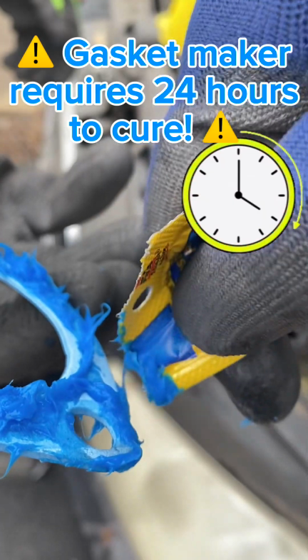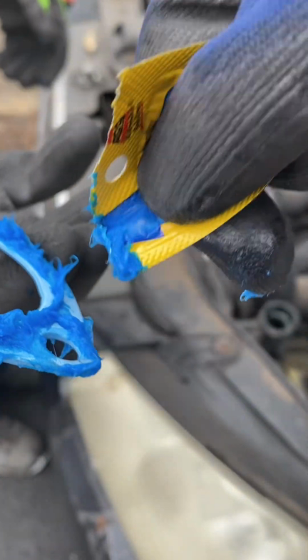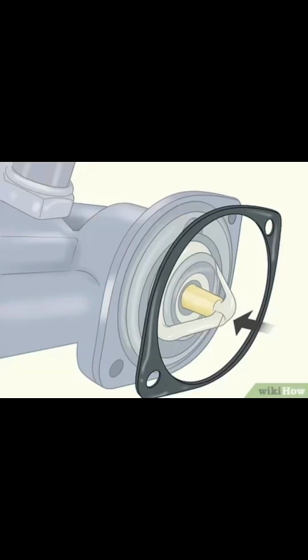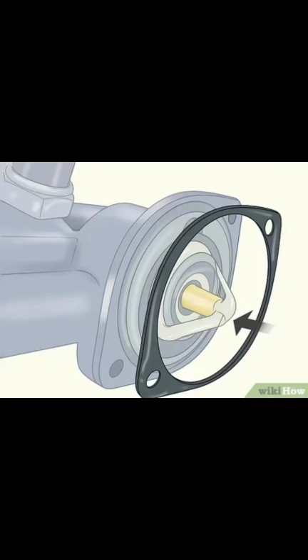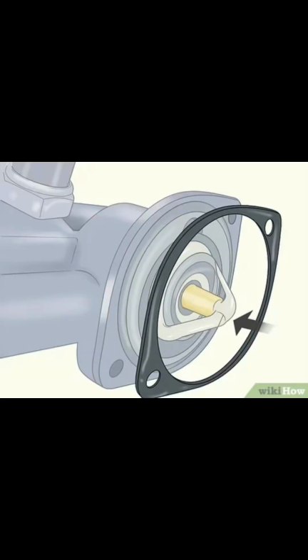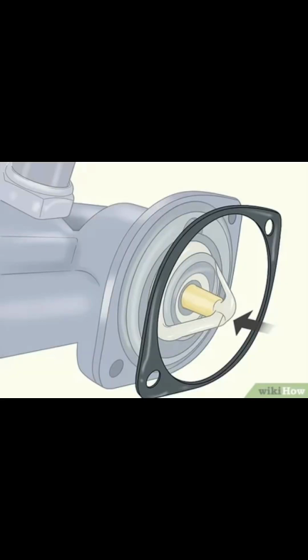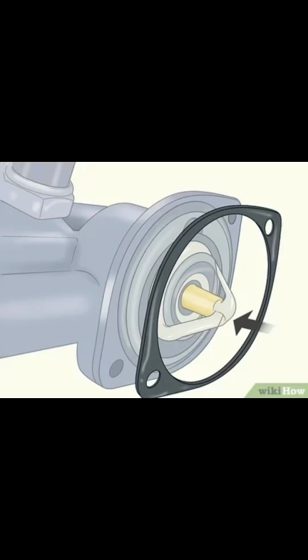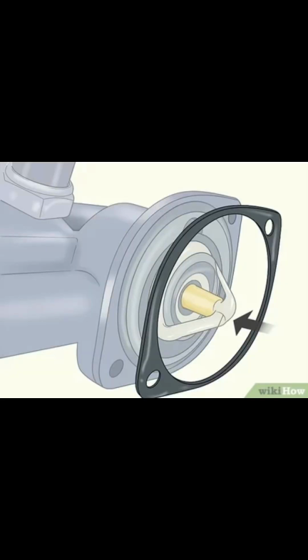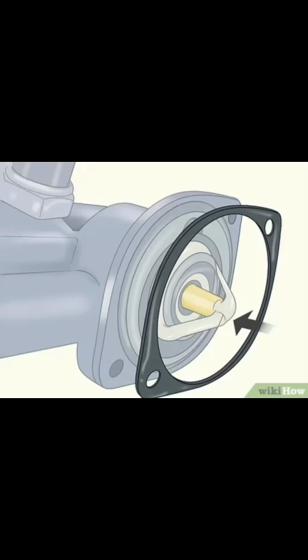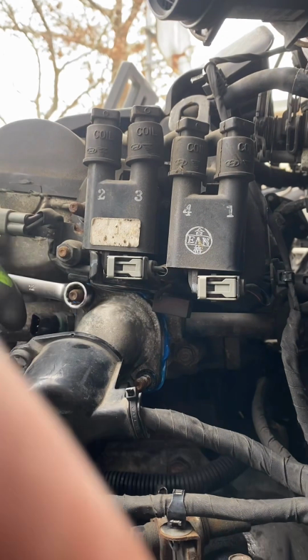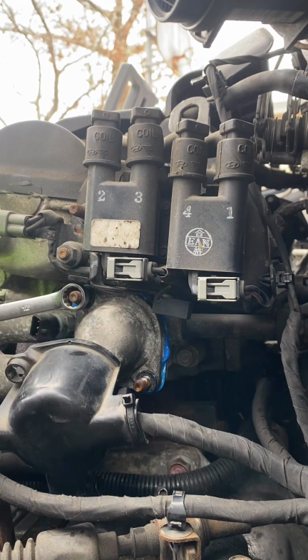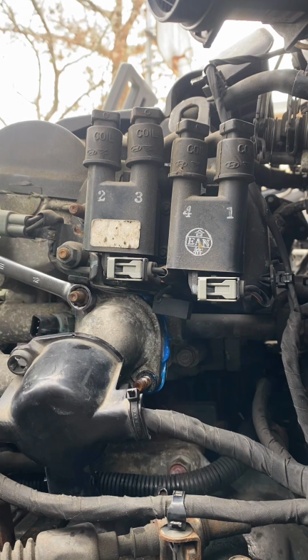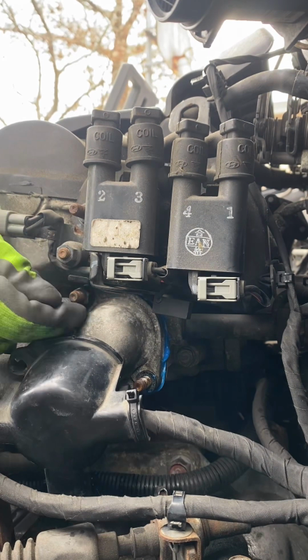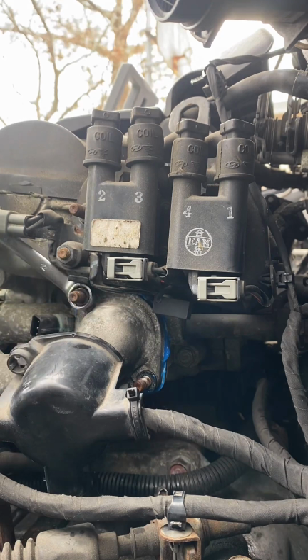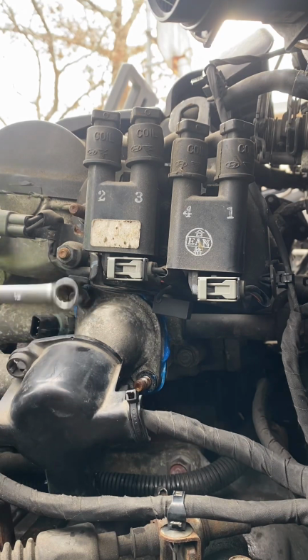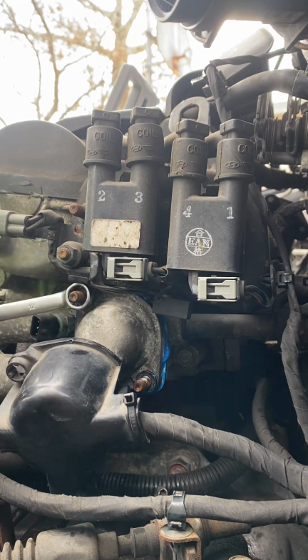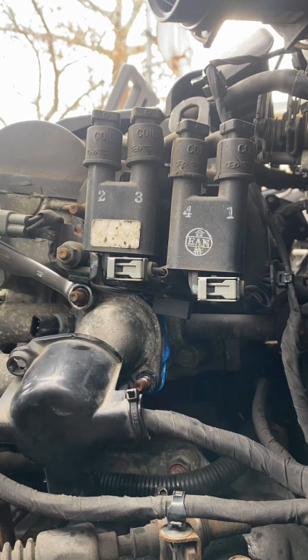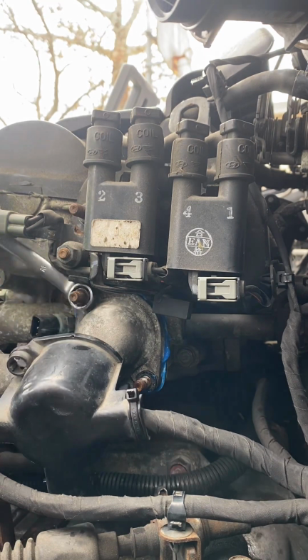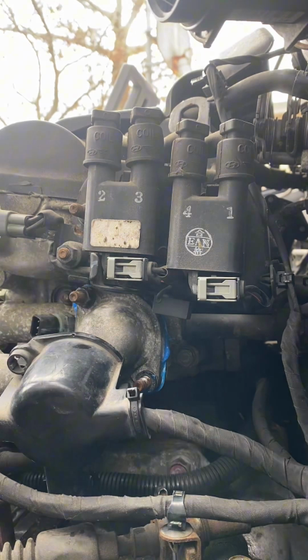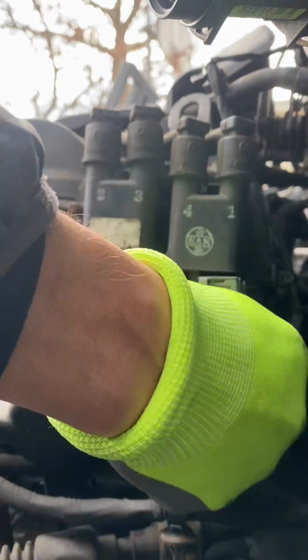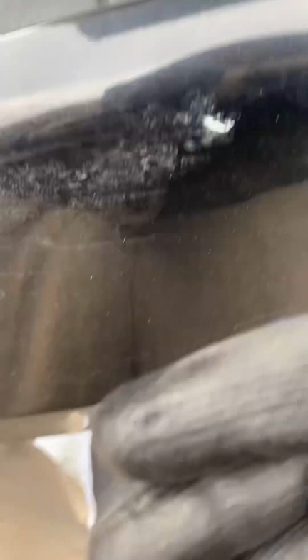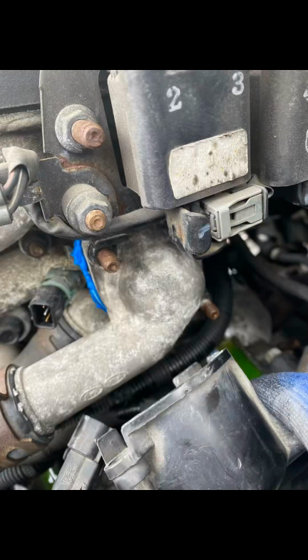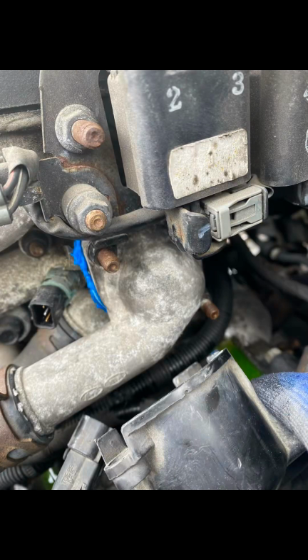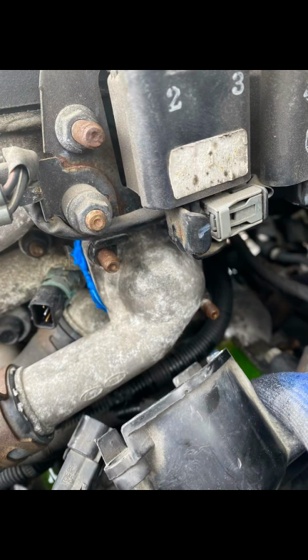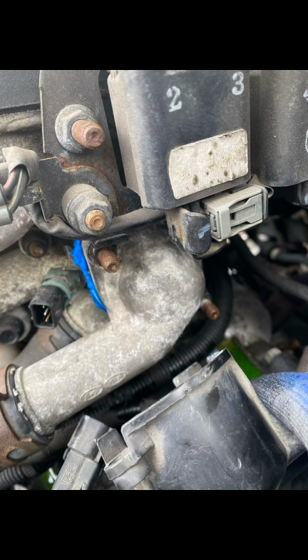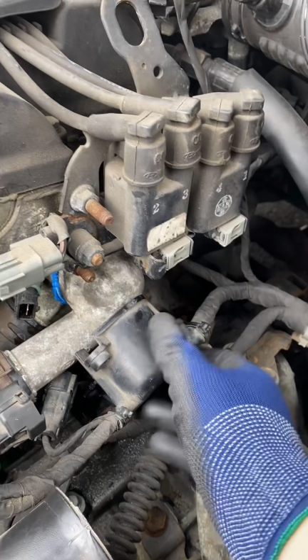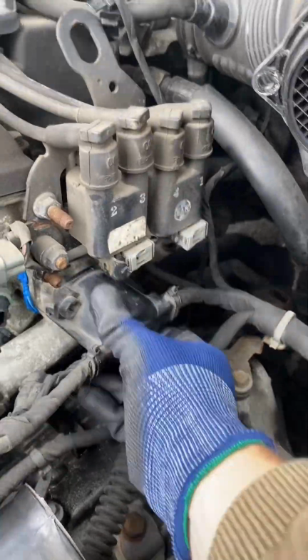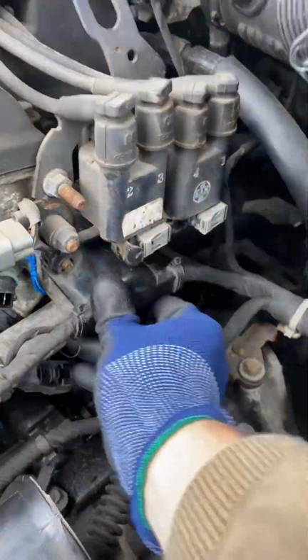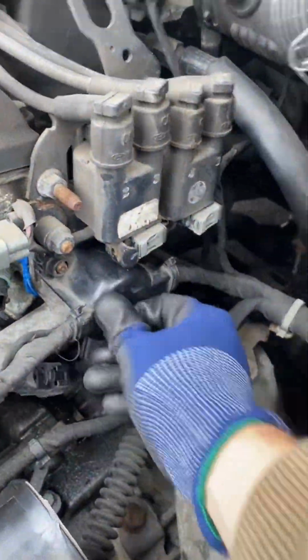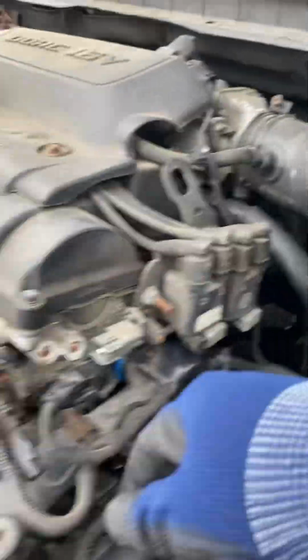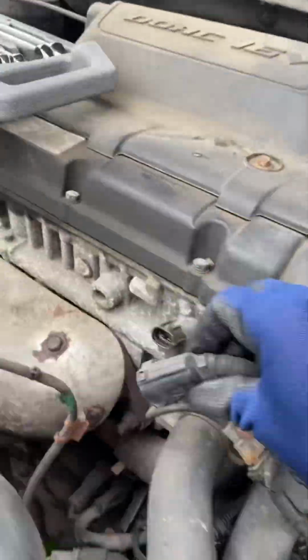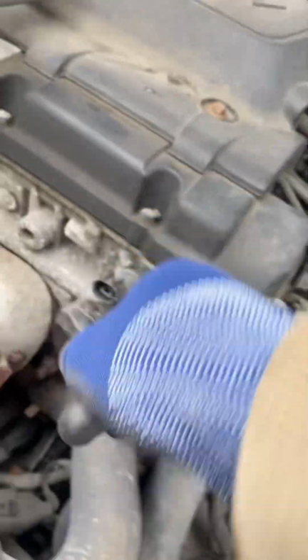This gasket will go over top of the thermostat, and once that gasket's in place, all that's left to do is put the housing back on, hand-tighten those bolts — they don't need to be too tight — and then everything can go right back together.